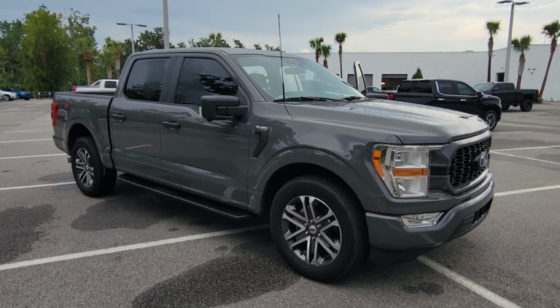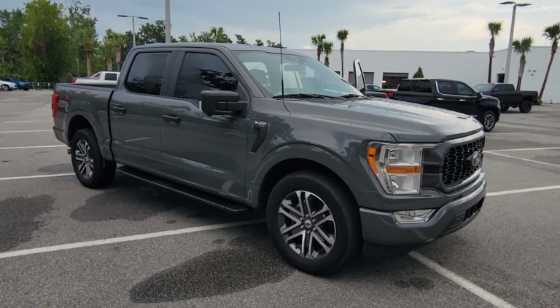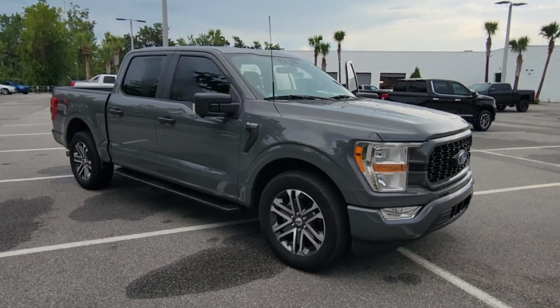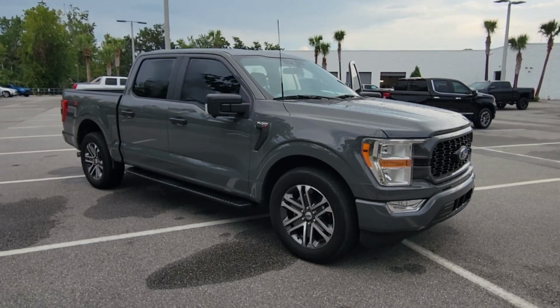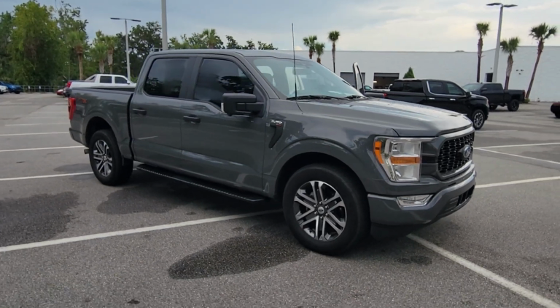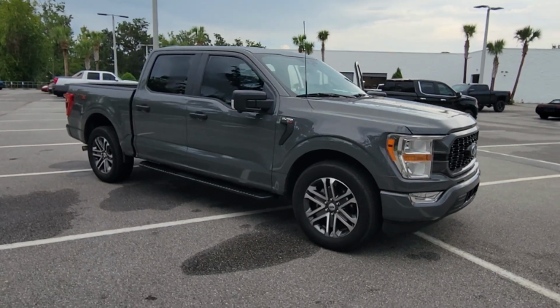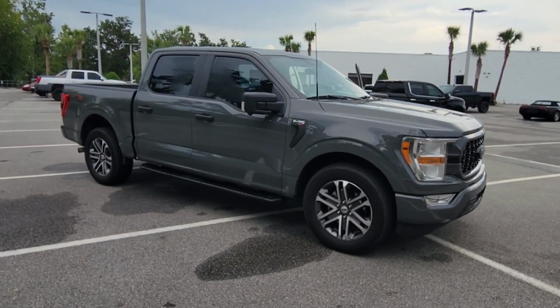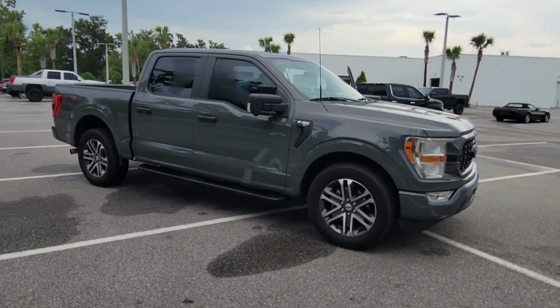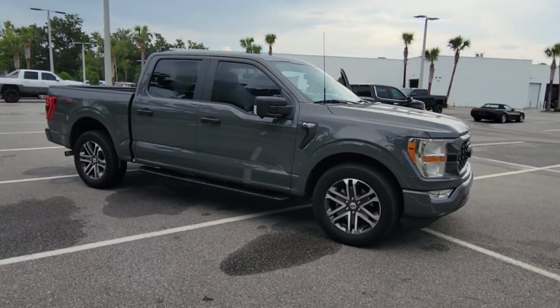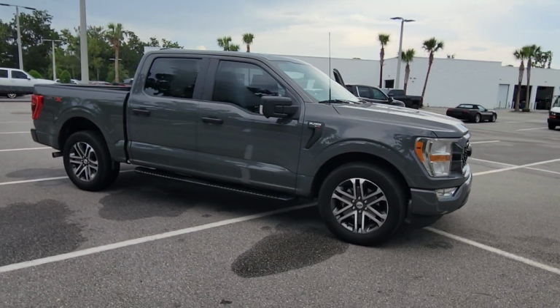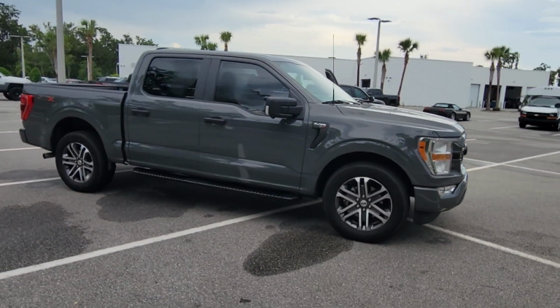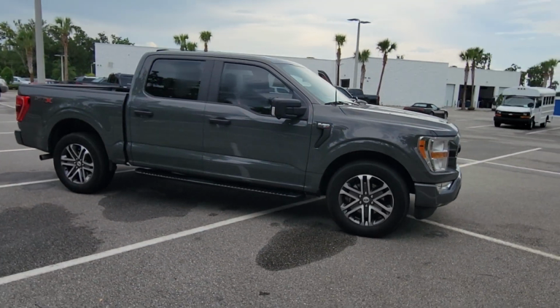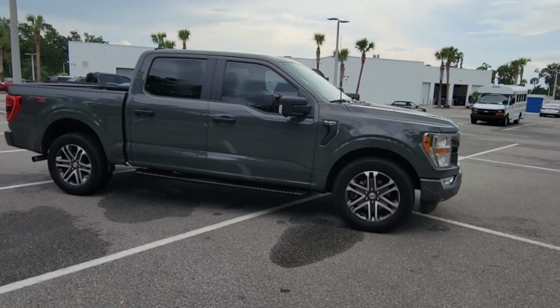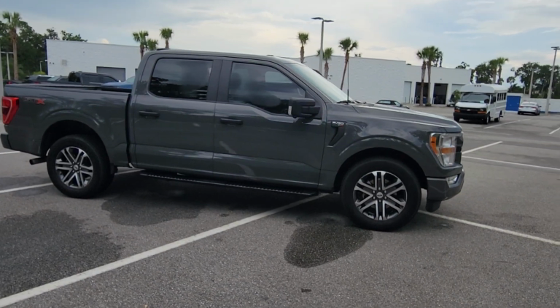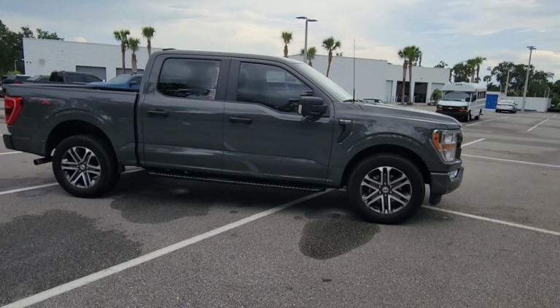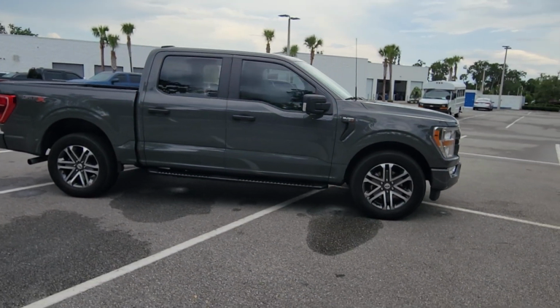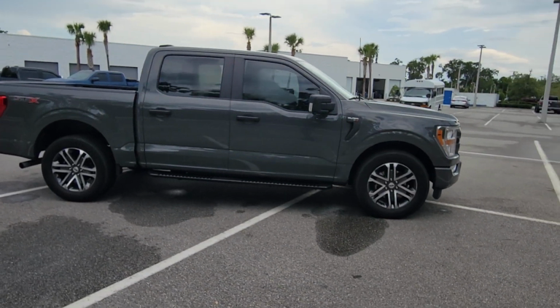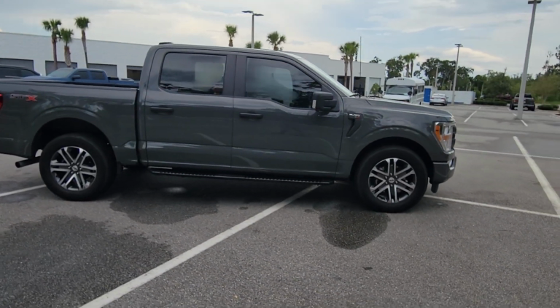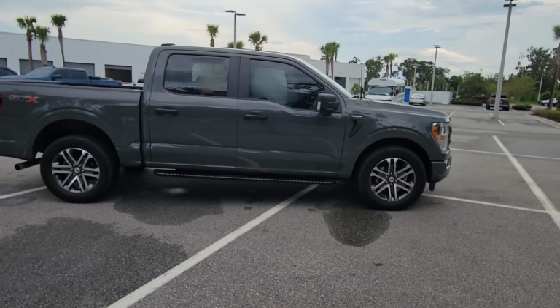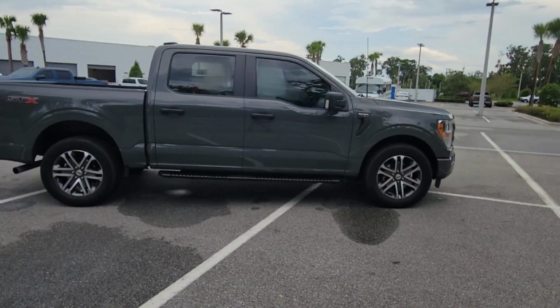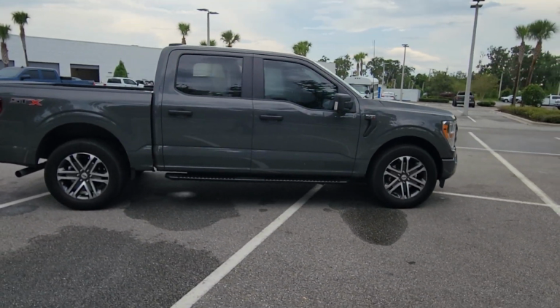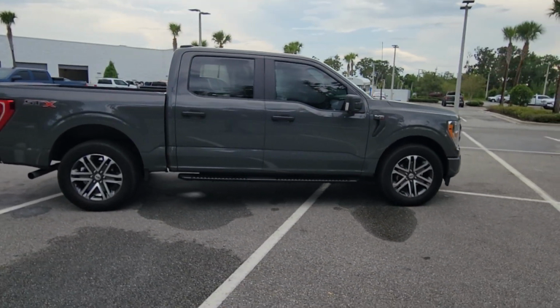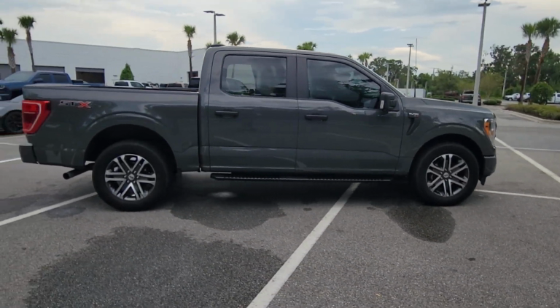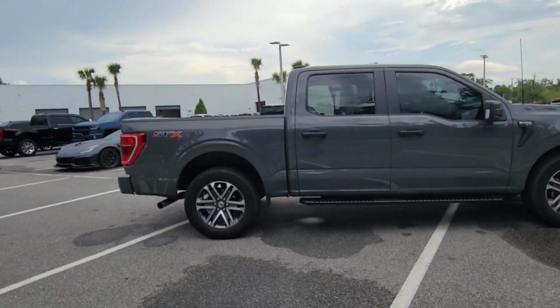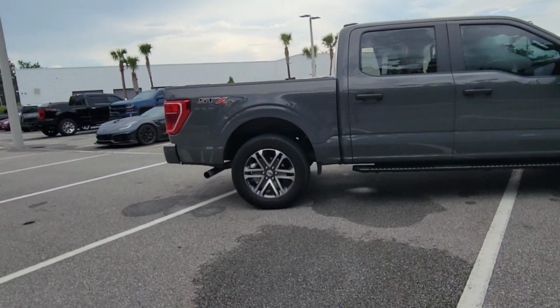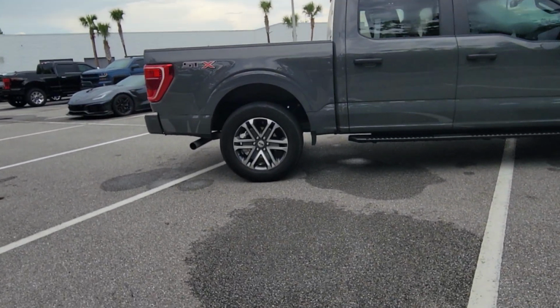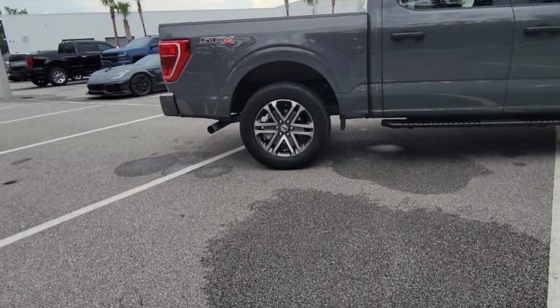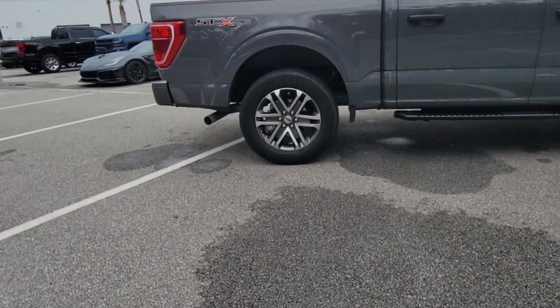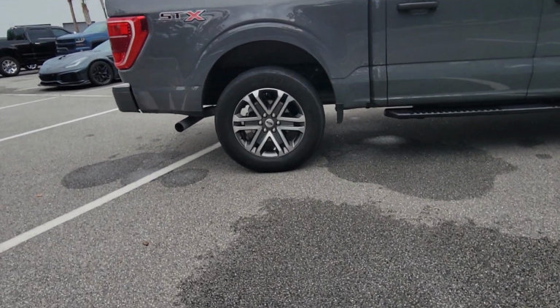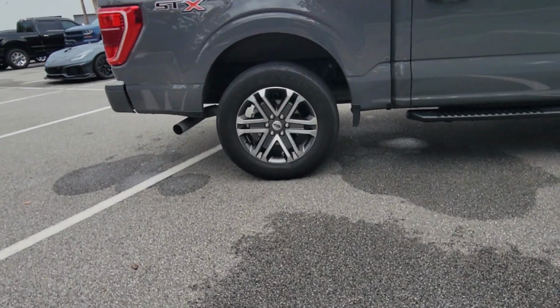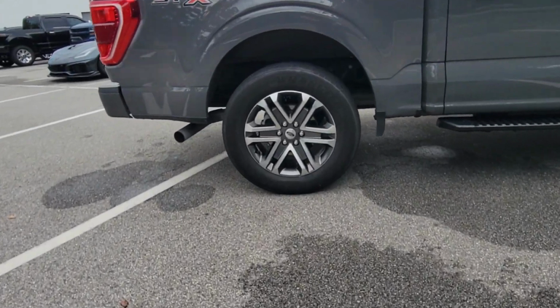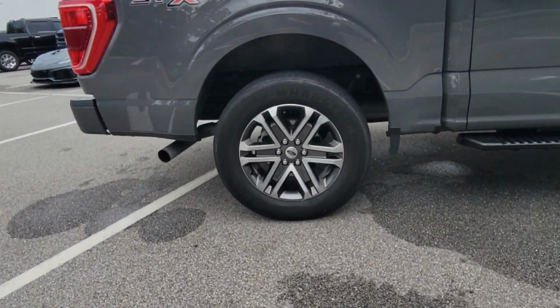Introducing the 2021 Ford F-150. With less than 35,000 miles on the odometer, this vehicle provides excellent value. Take a closer look at this full-size F-150.